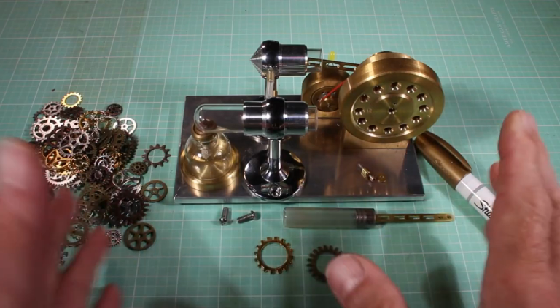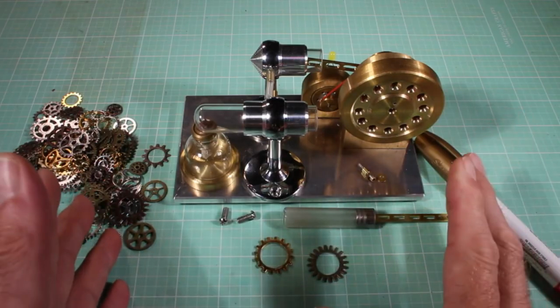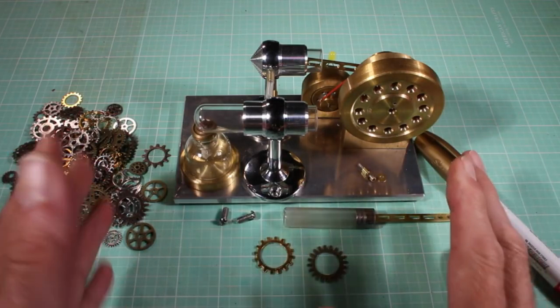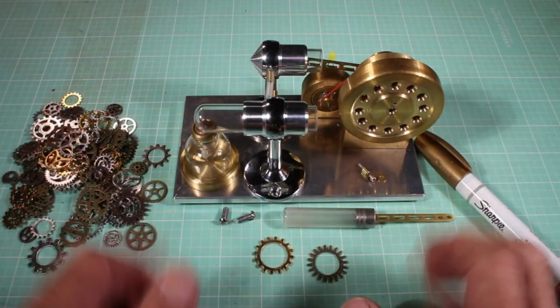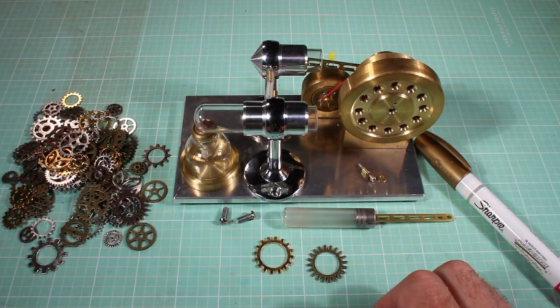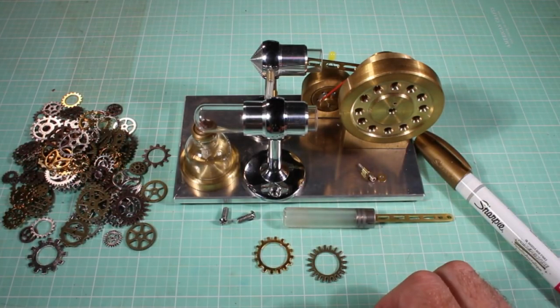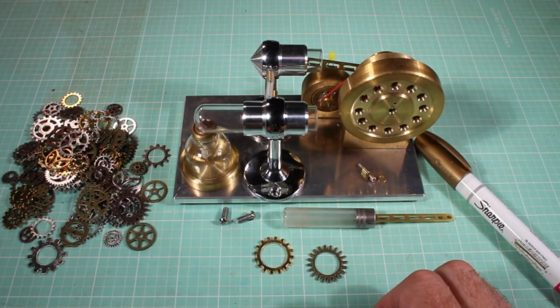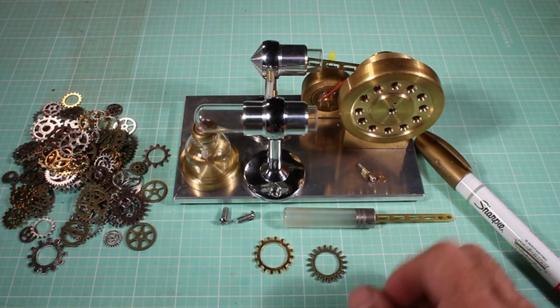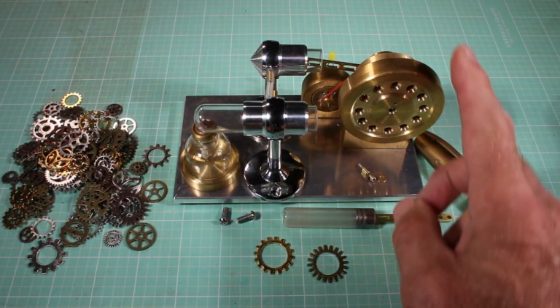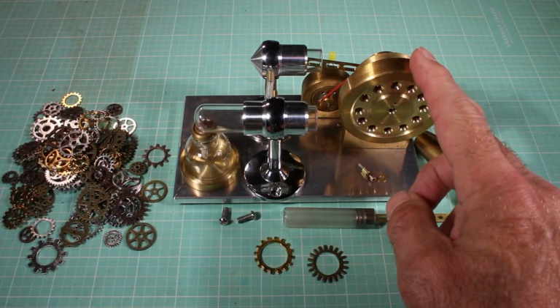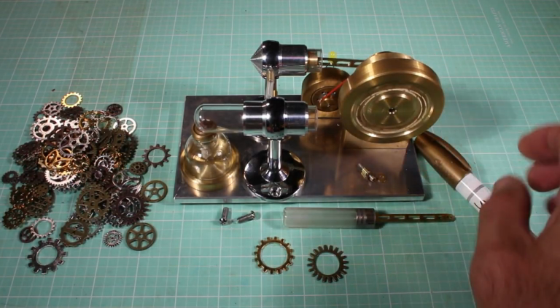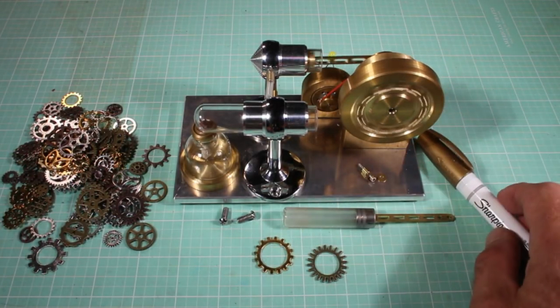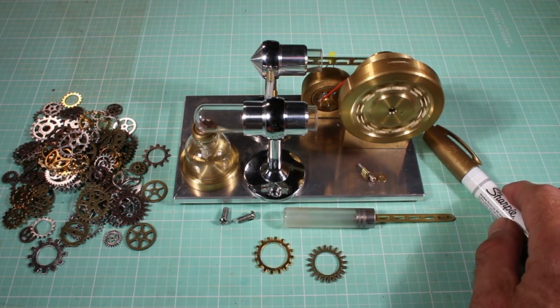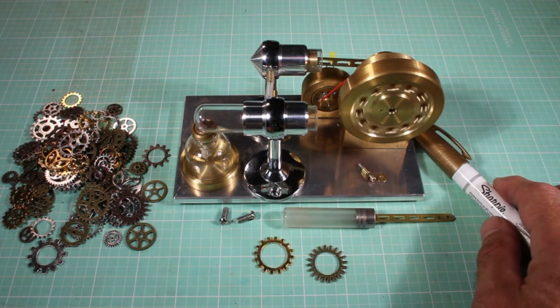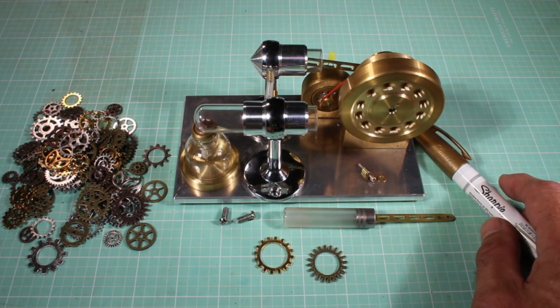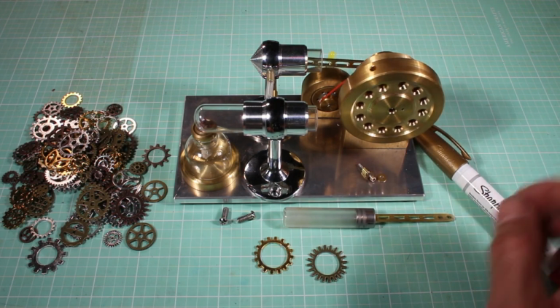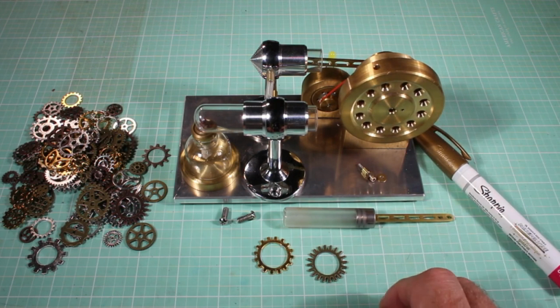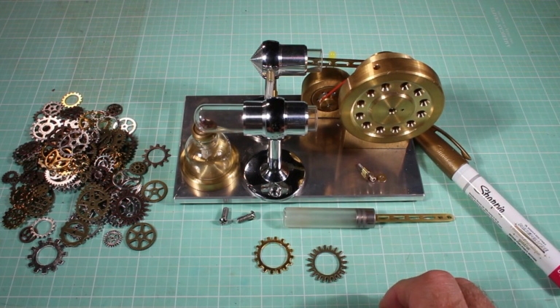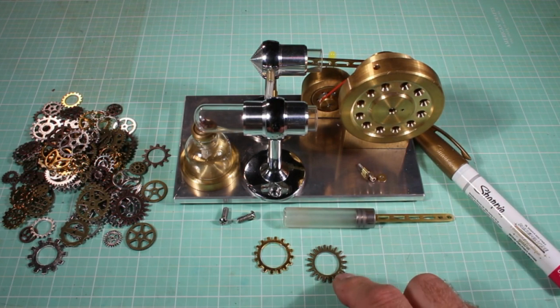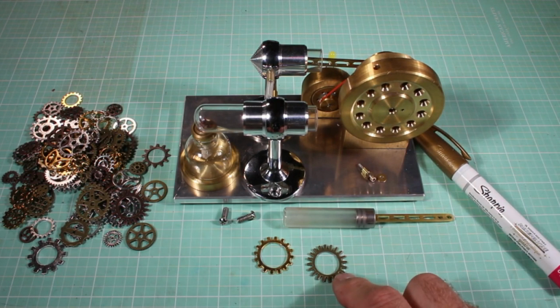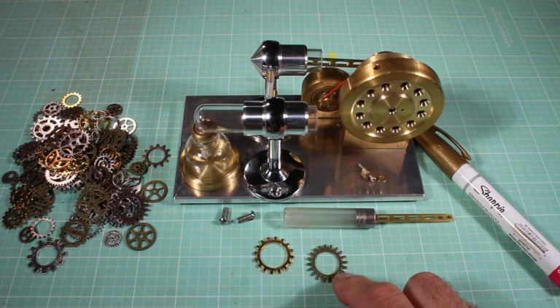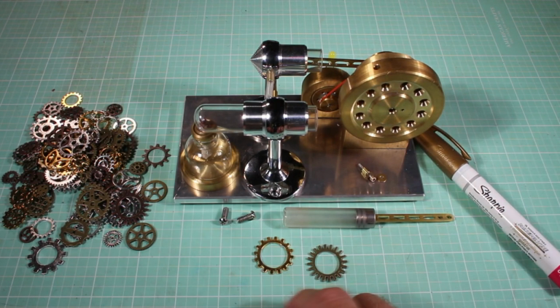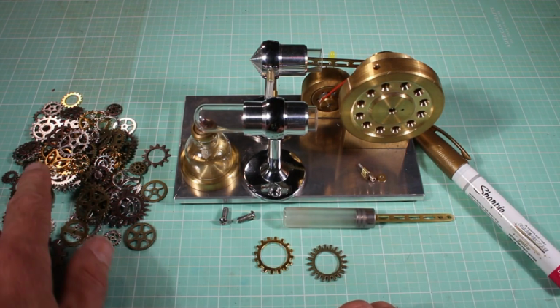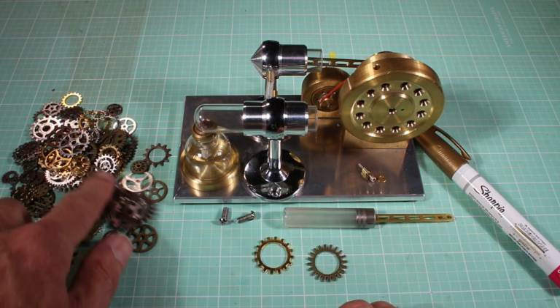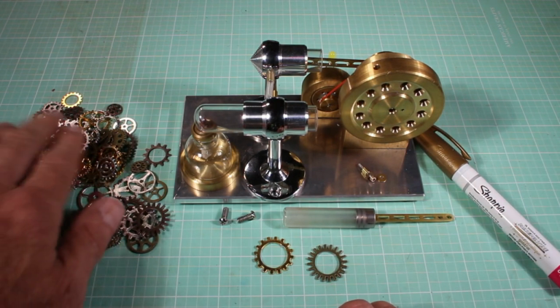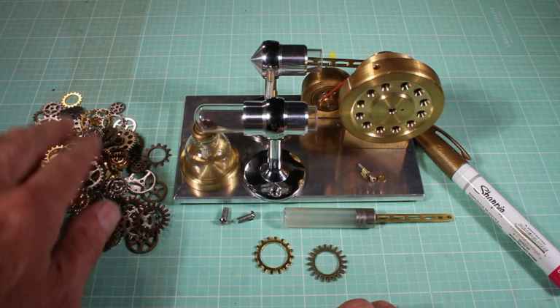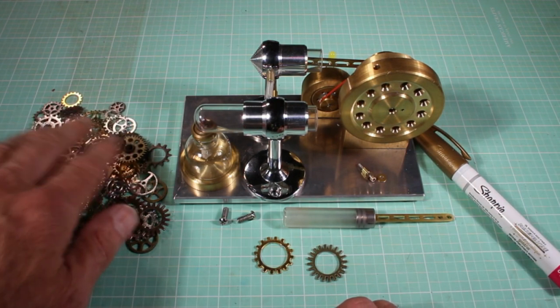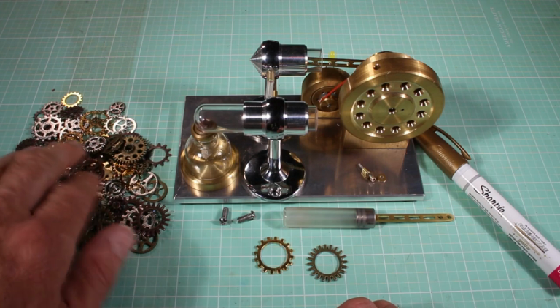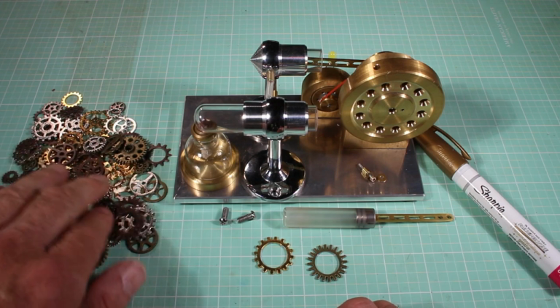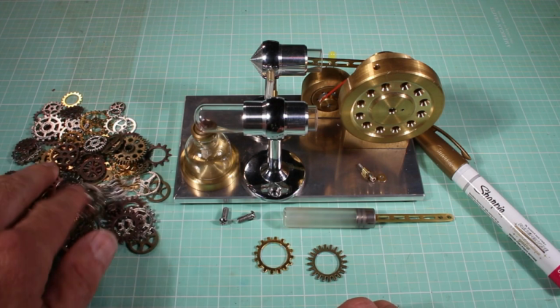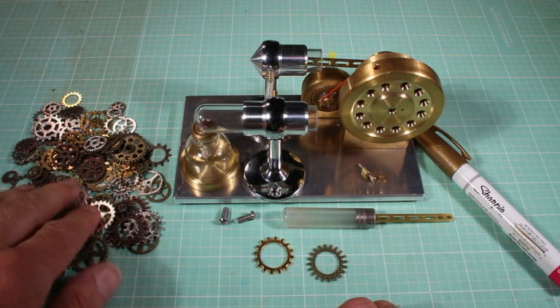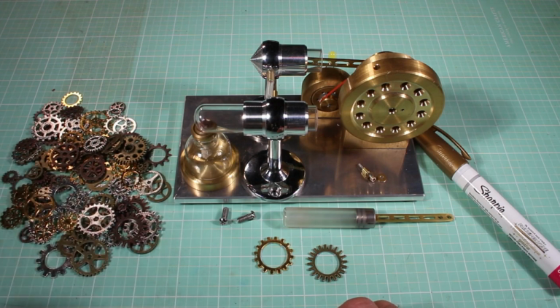Hello Internet, I'm Guy. As you can see, I'm working on my steampunk Stirling engine, and in order to steampunk it up some more, I bought a whole bunch of decorative cosplay gears.